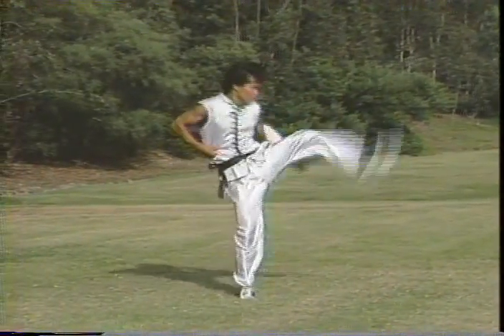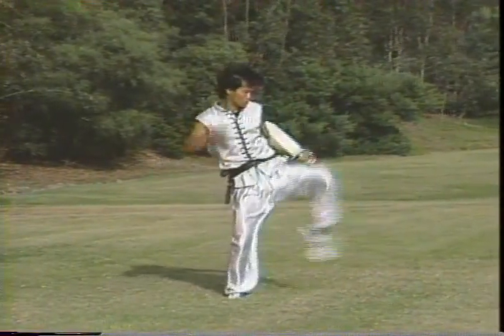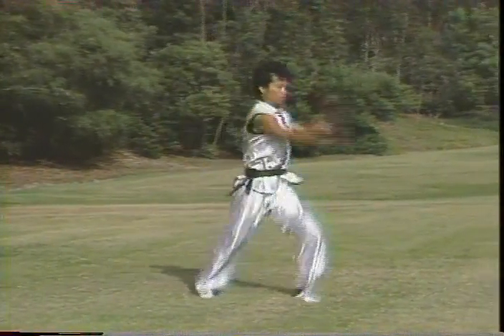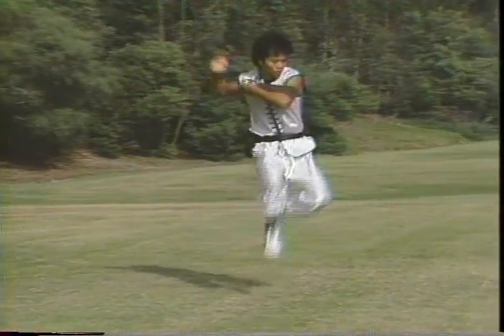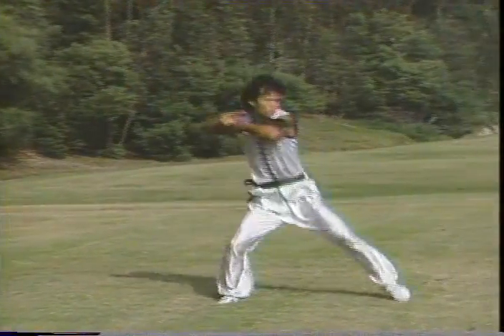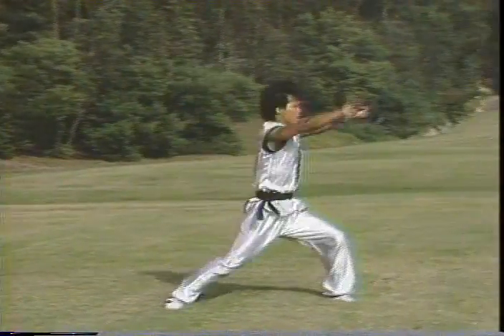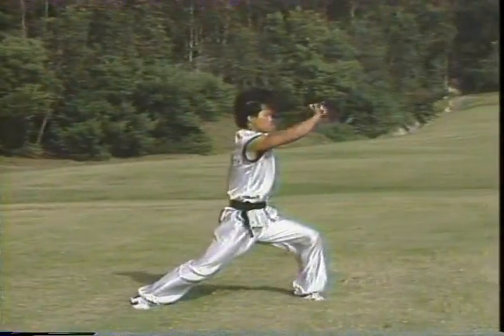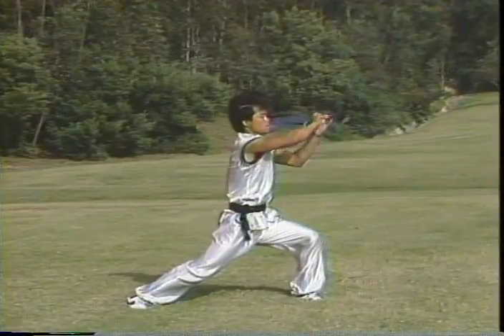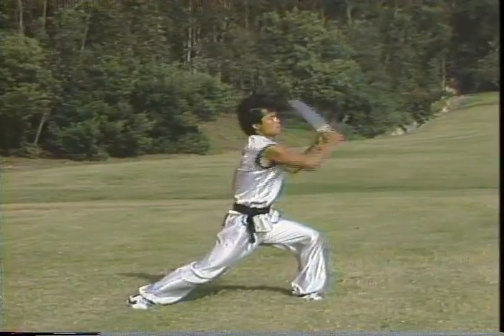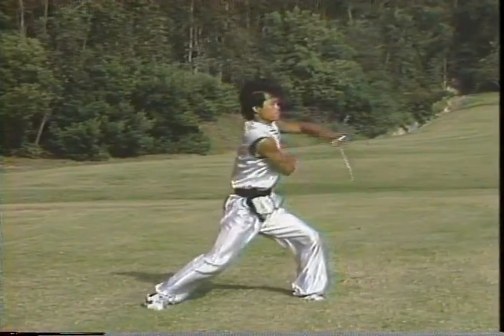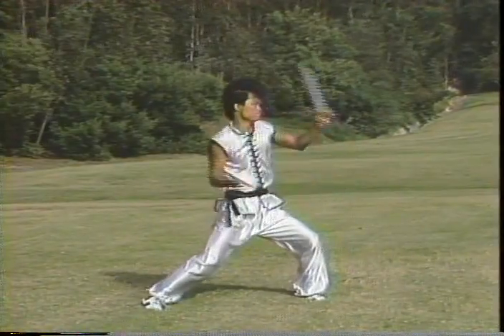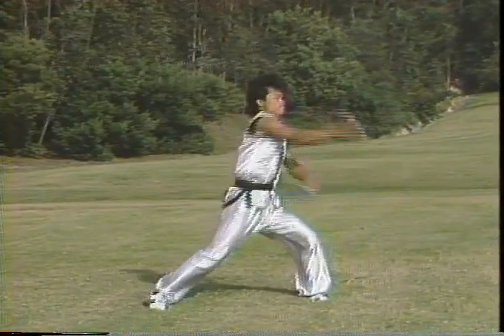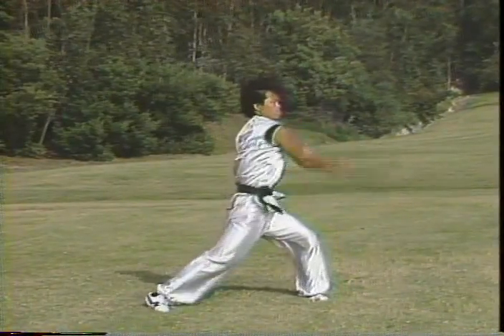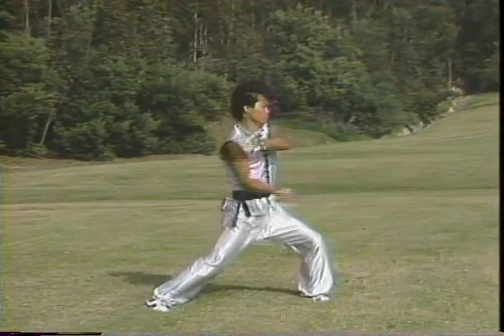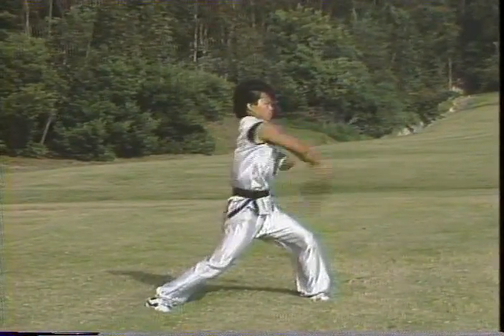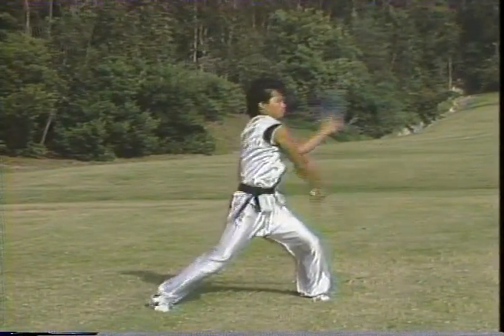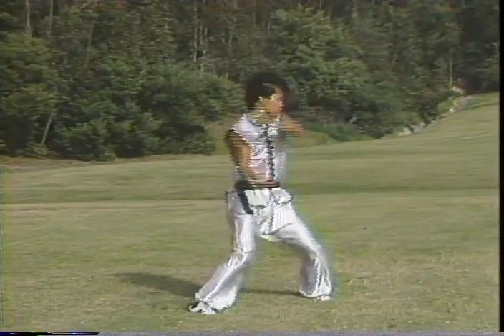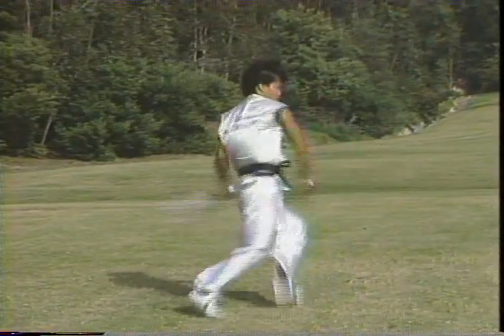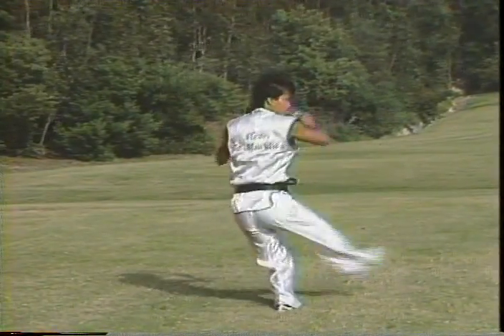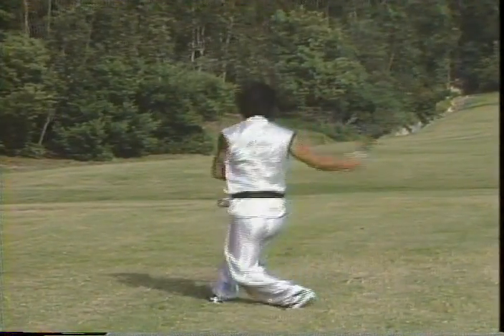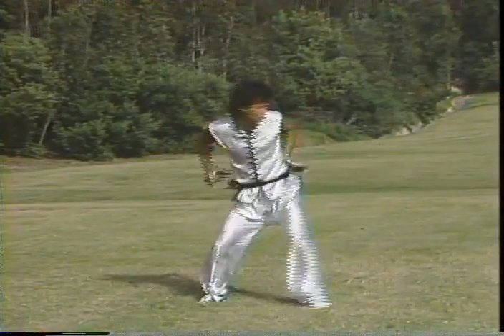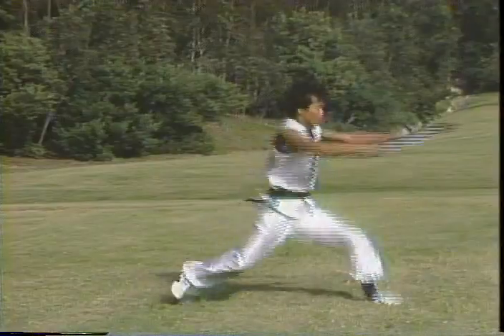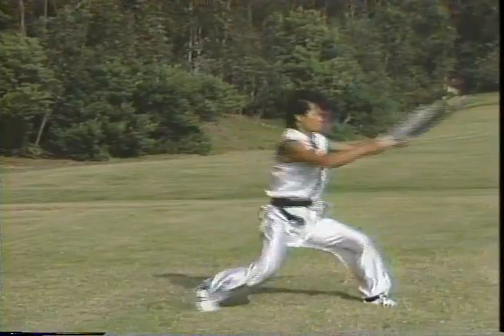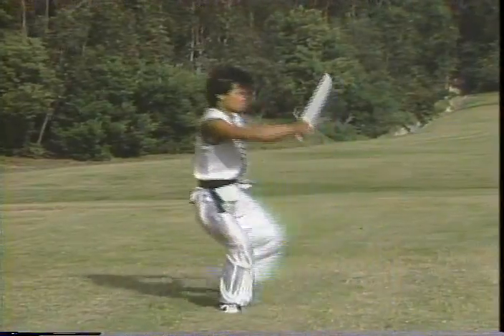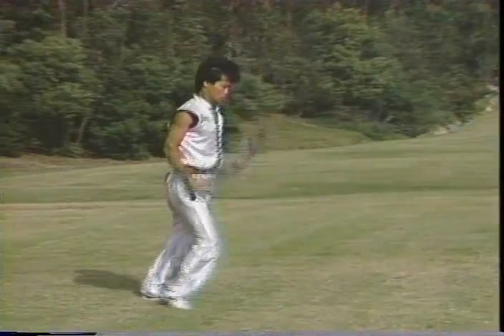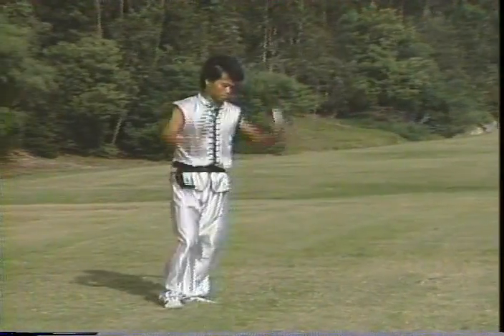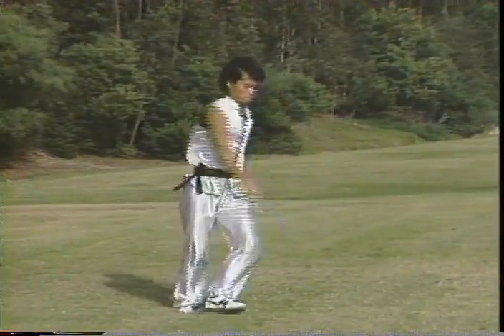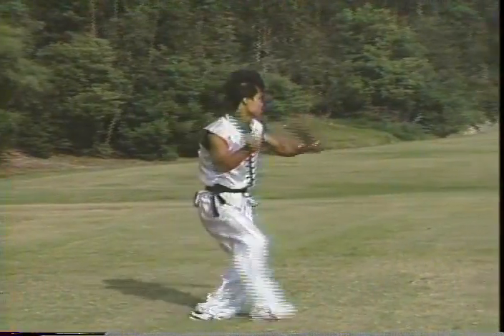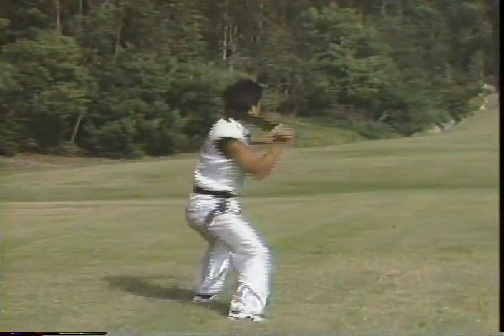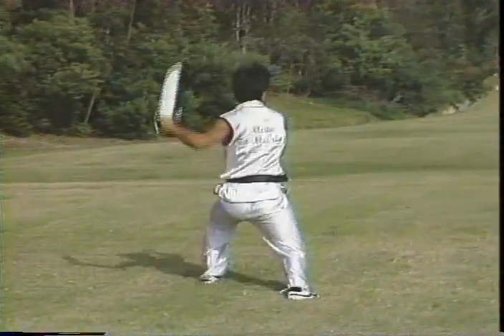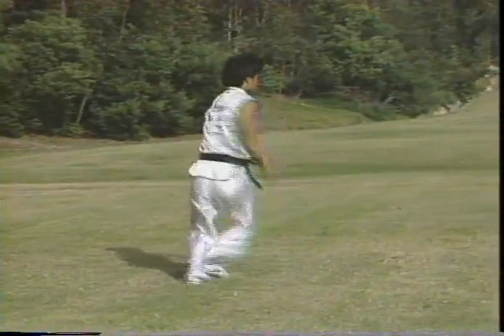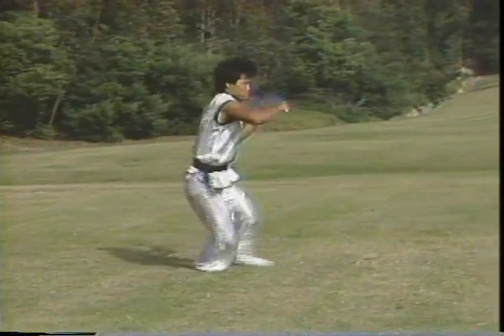Remember when you're doing this butterfly knife bao zhang do, your concentration is very important. Your eyes focus and also follow the direction of striking or blocking.